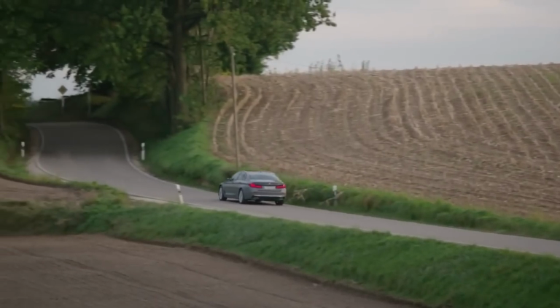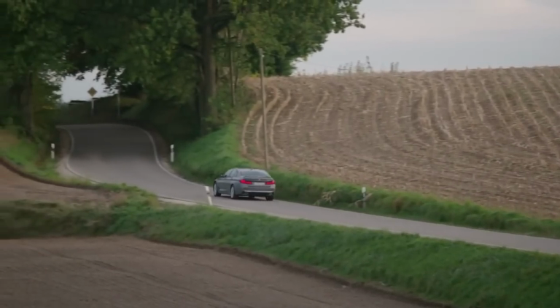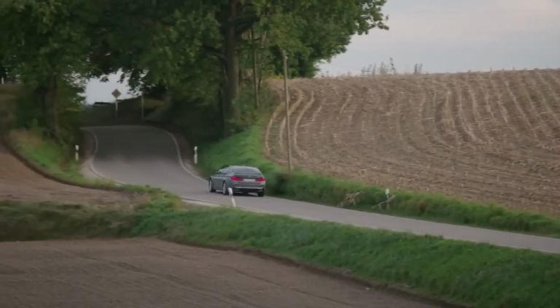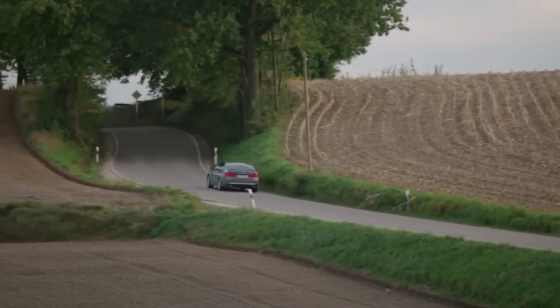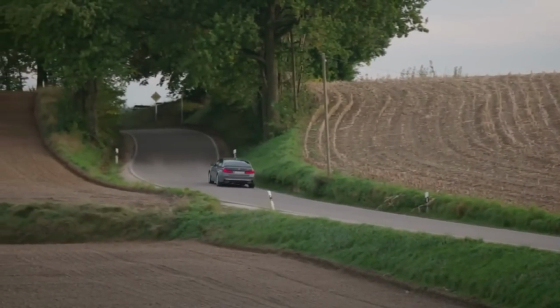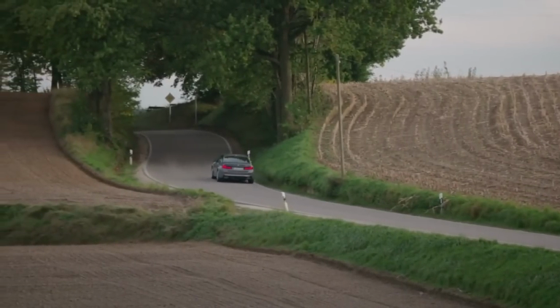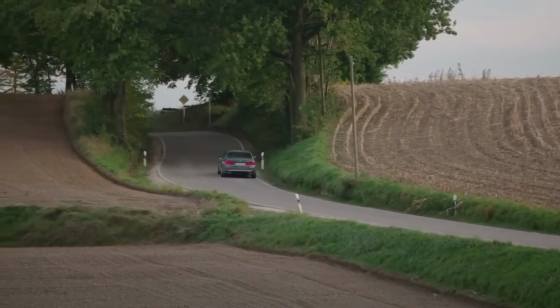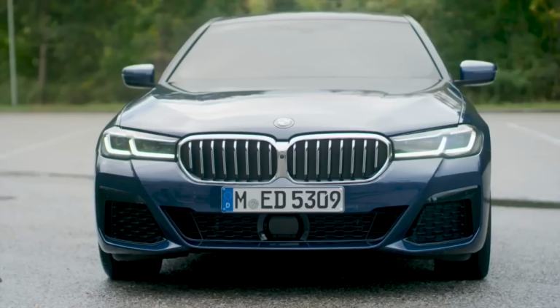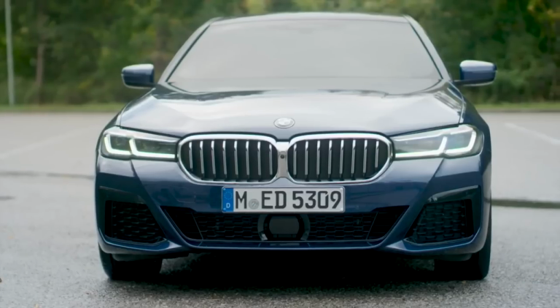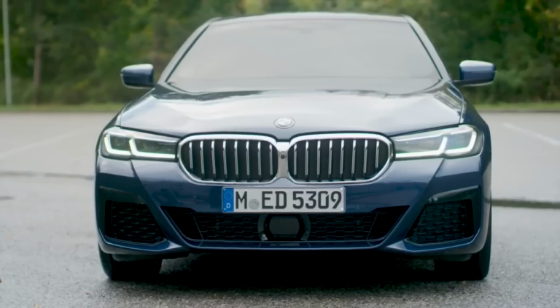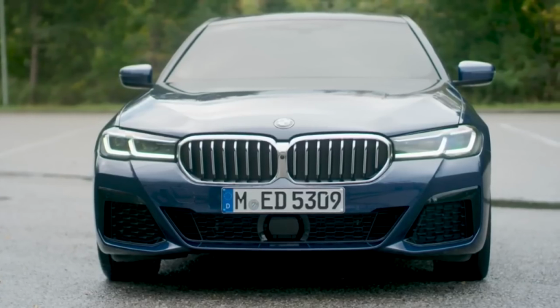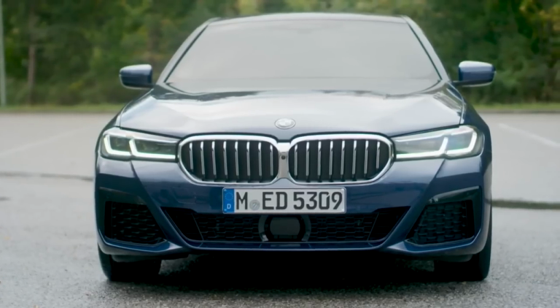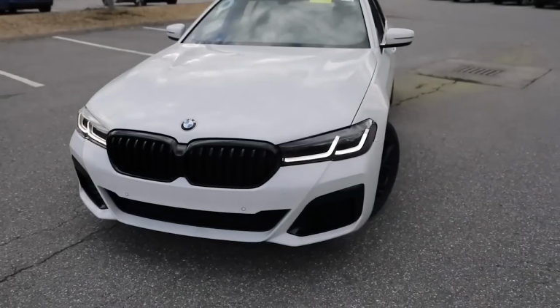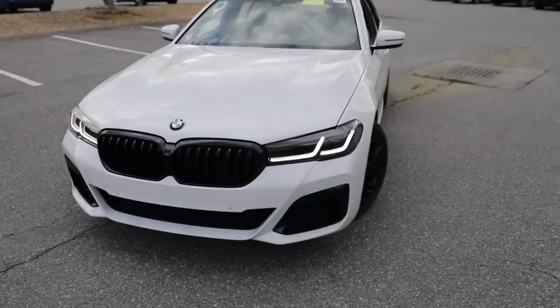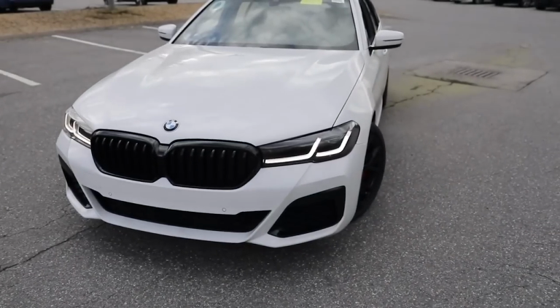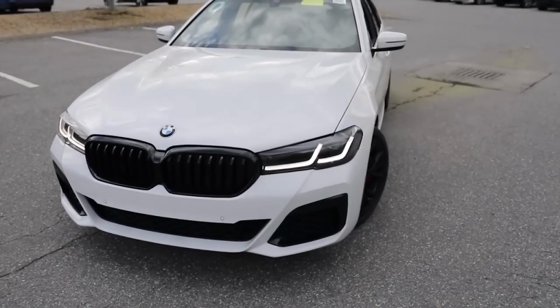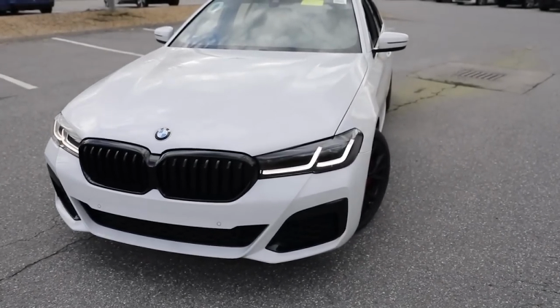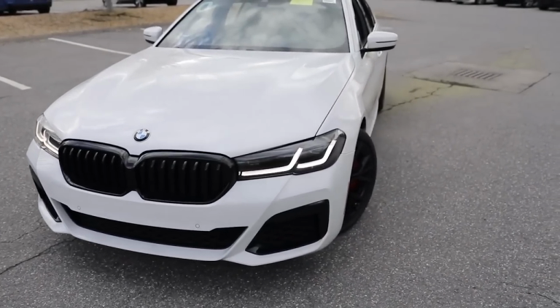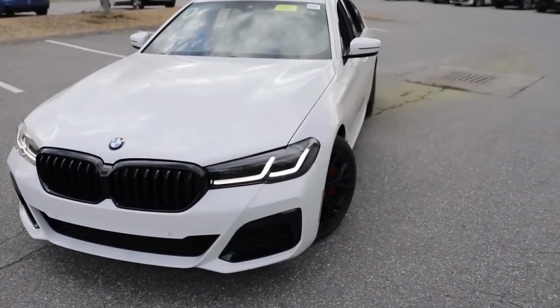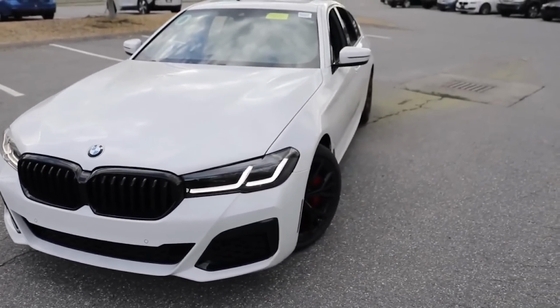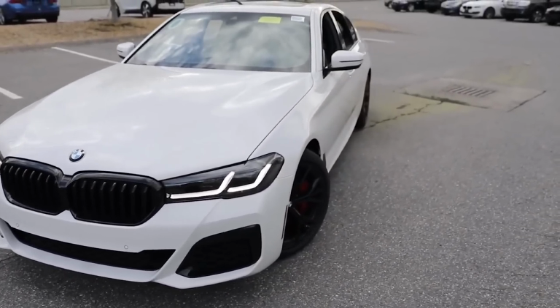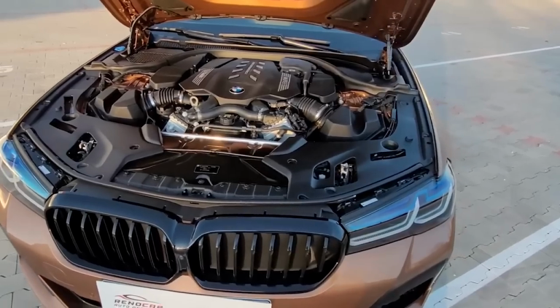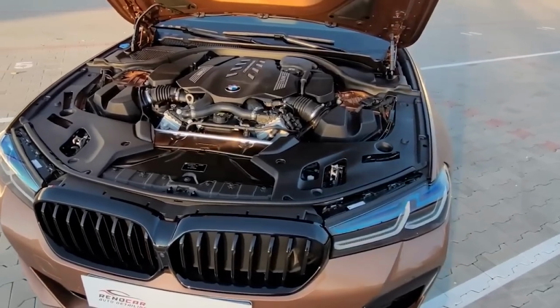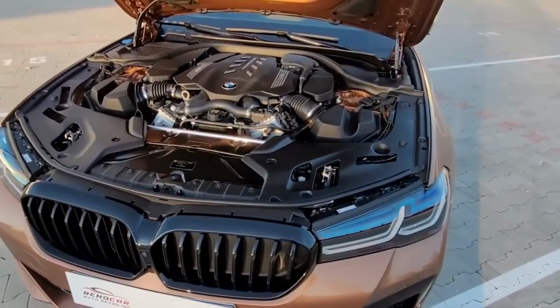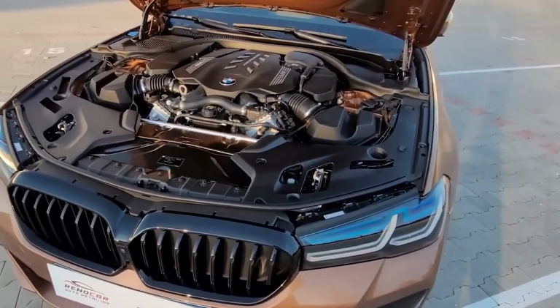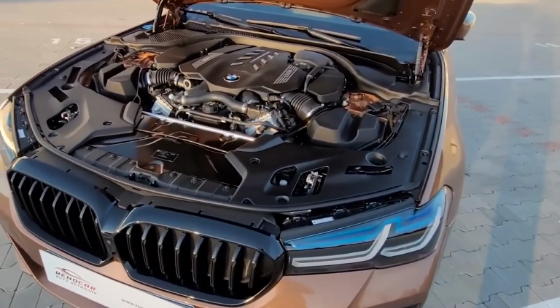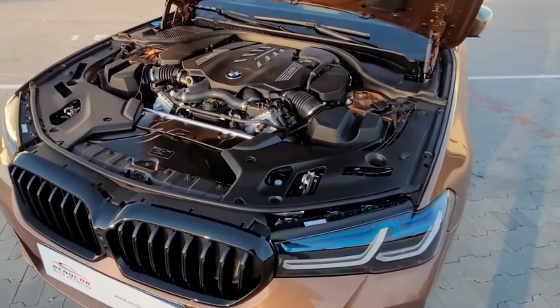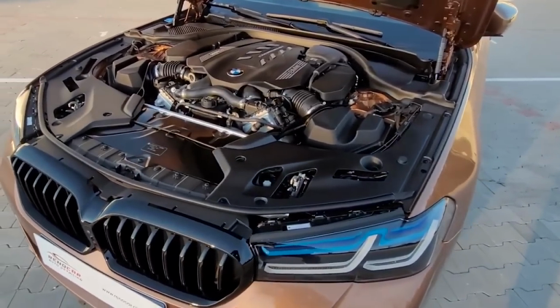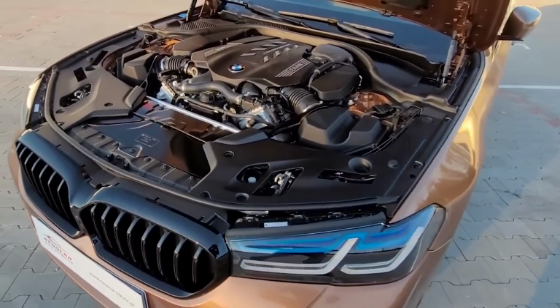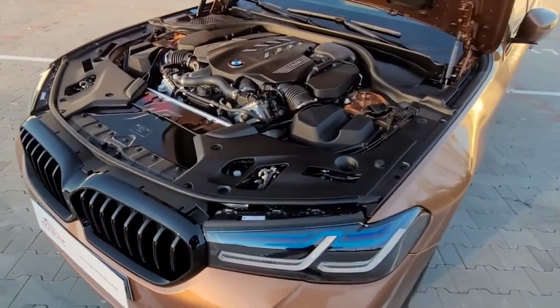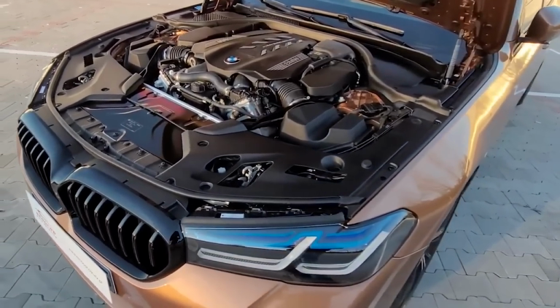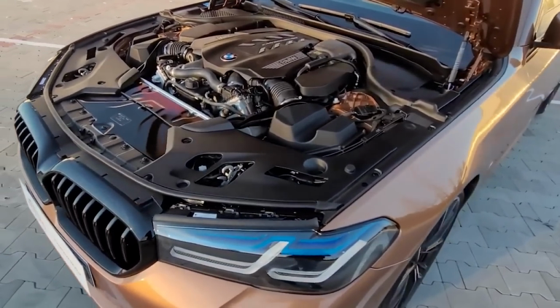Despite its powerful performance, the 2024 BMW 5 Series is surprisingly fuel-efficient. The base four-cylinder engine gets 28 miles per gallon in the city and 36 miles per gallon on the highway.